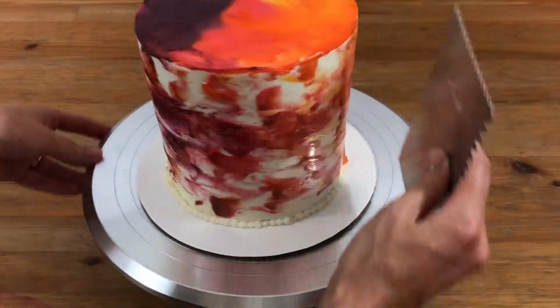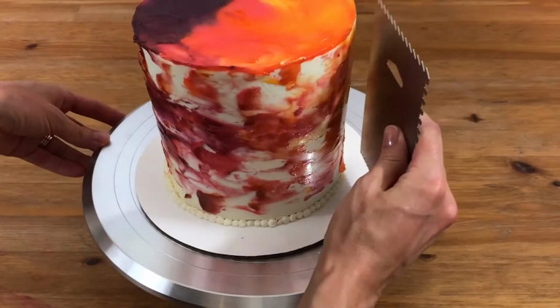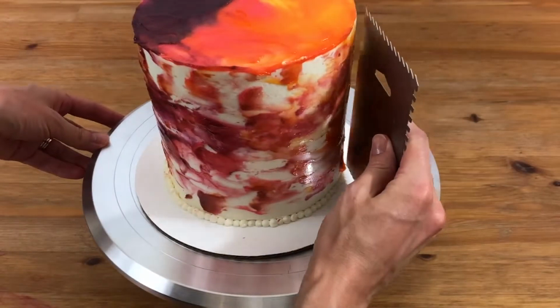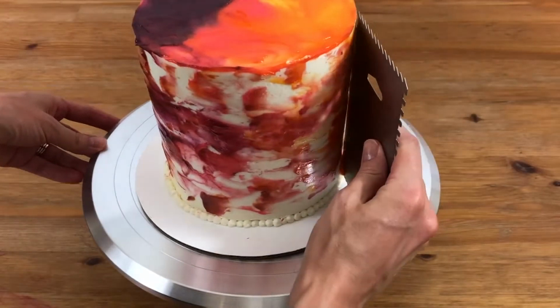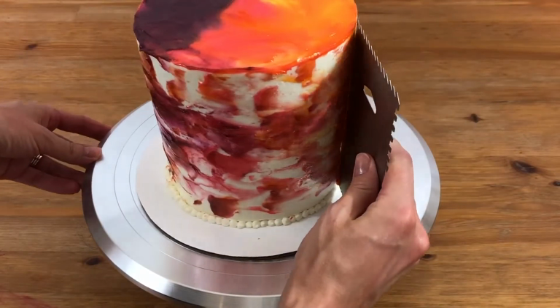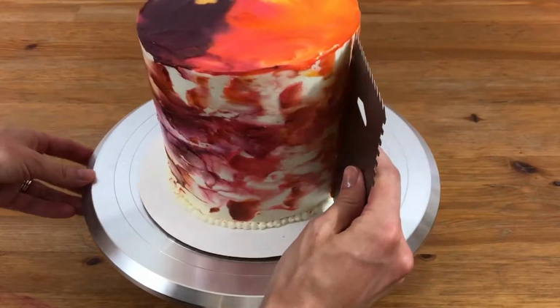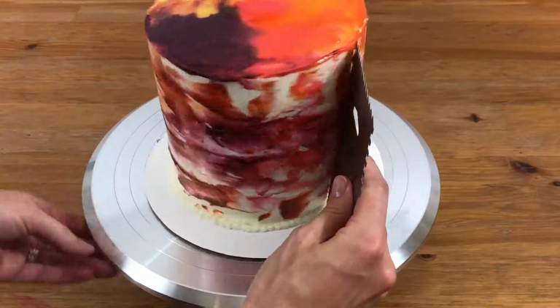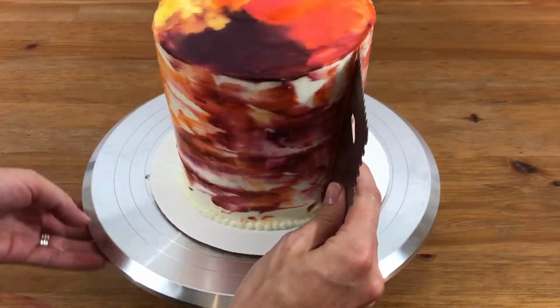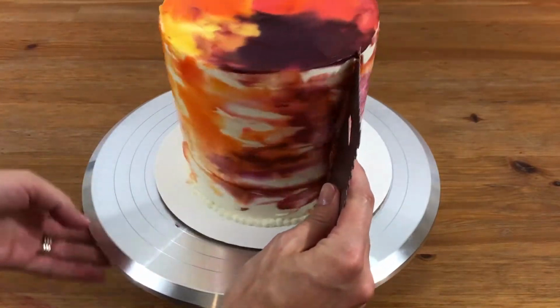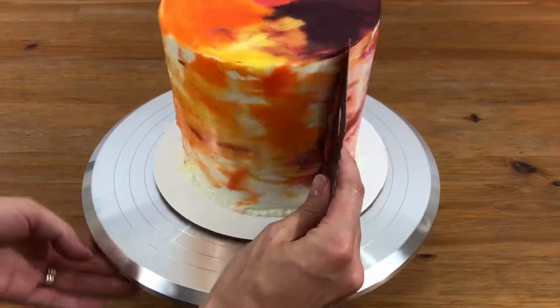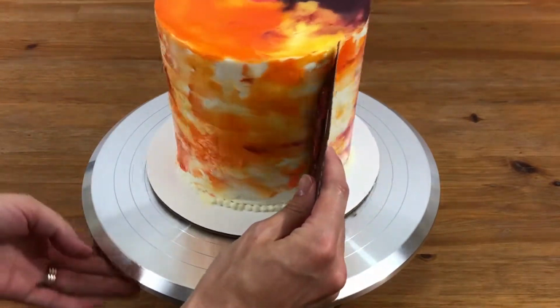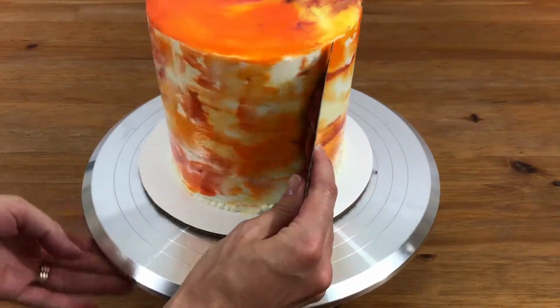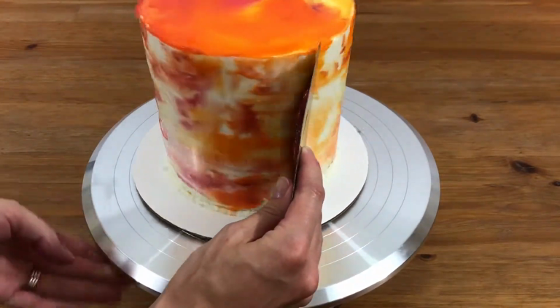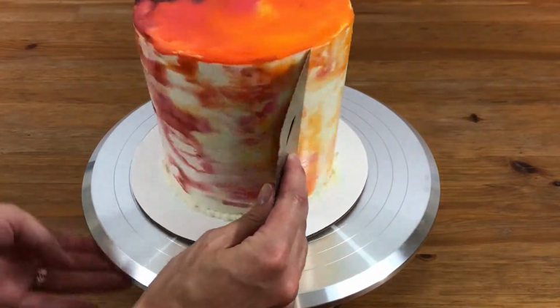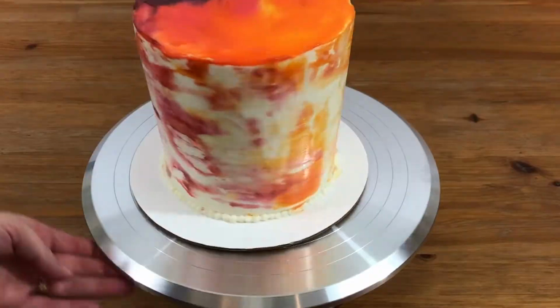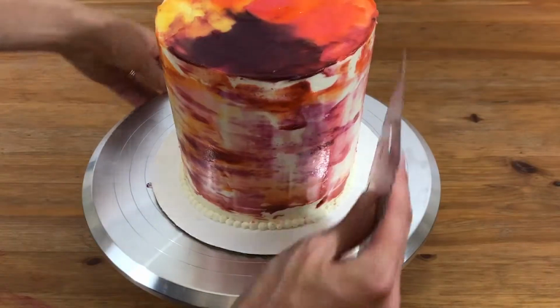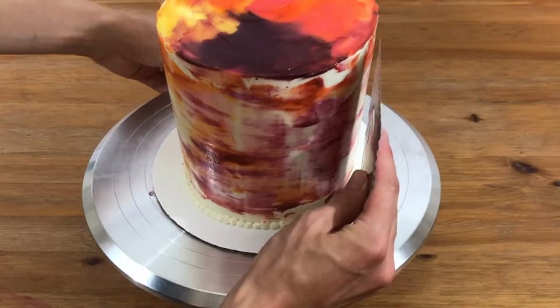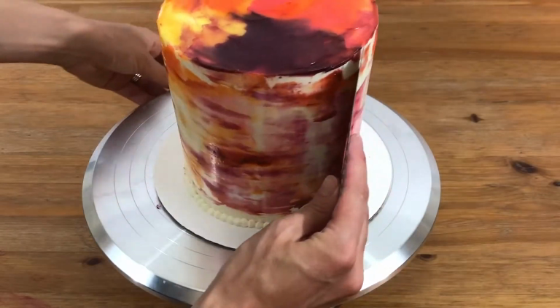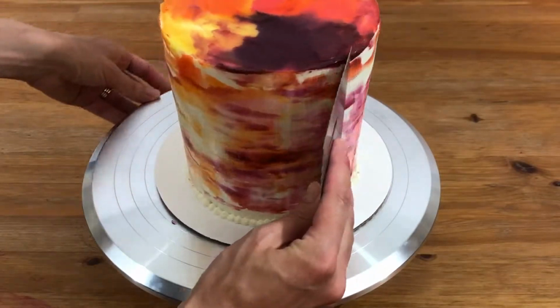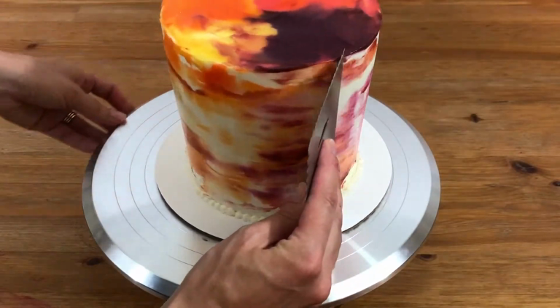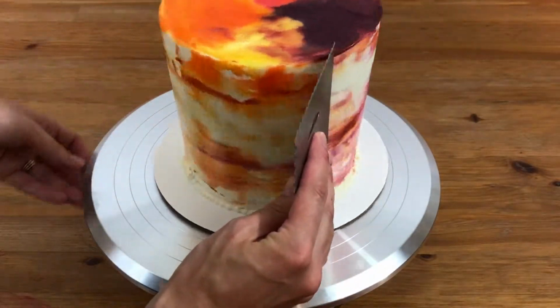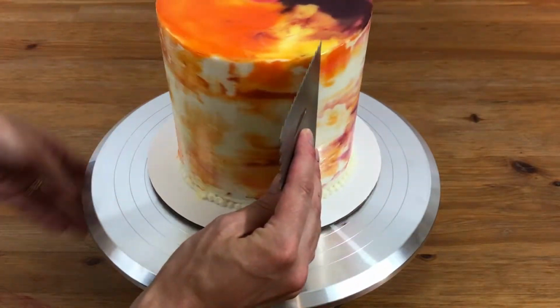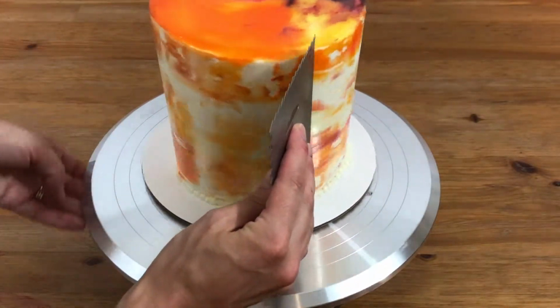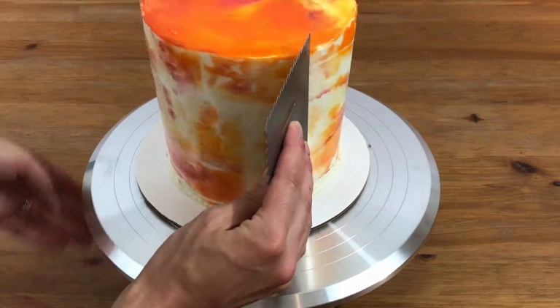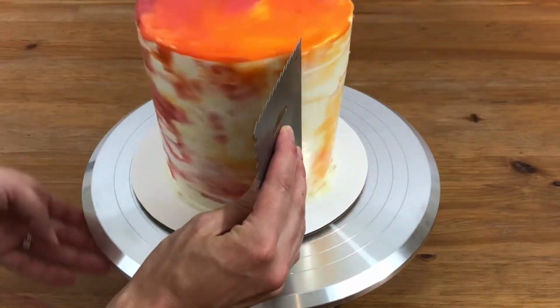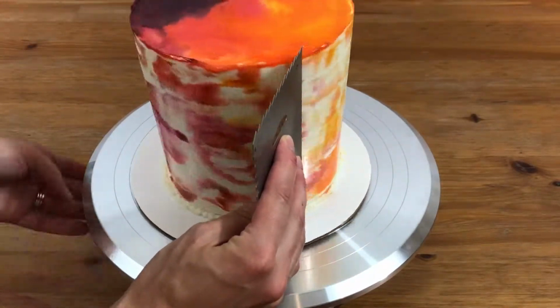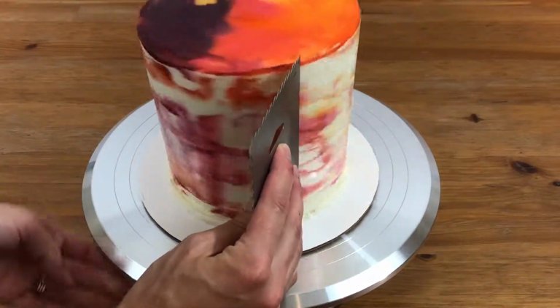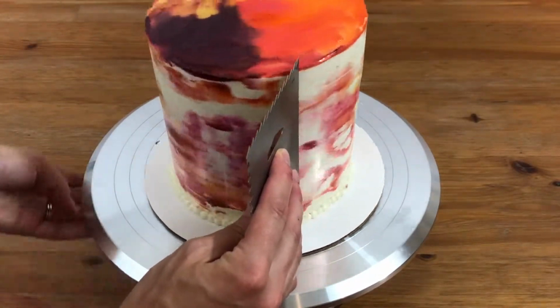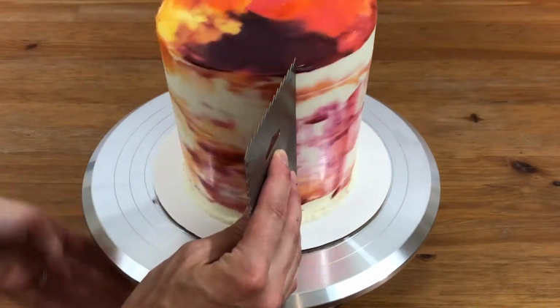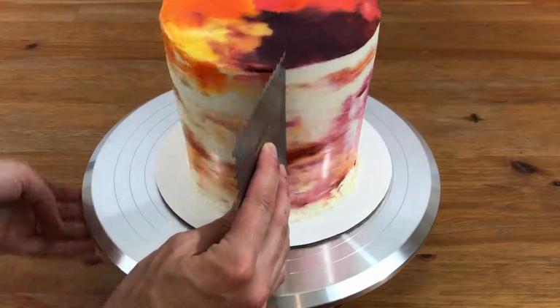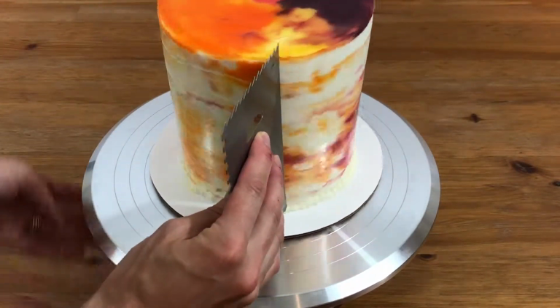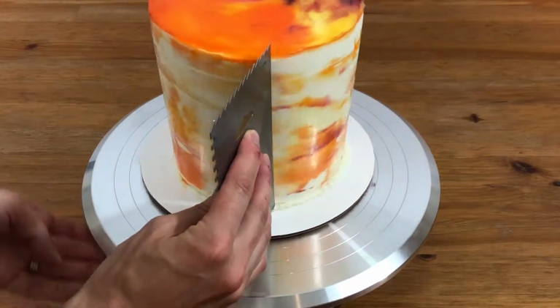Then use a scraper to blend it and flatten it against the frosting. Wipe the lemon curd off the scraper after each time you use it so you don't mix the colors together more than you want to.